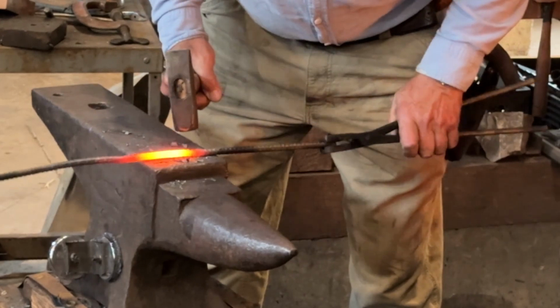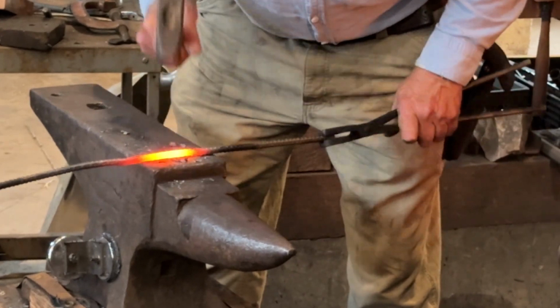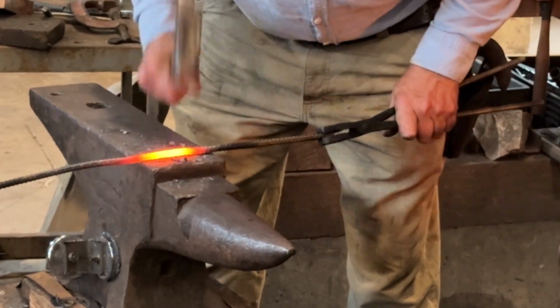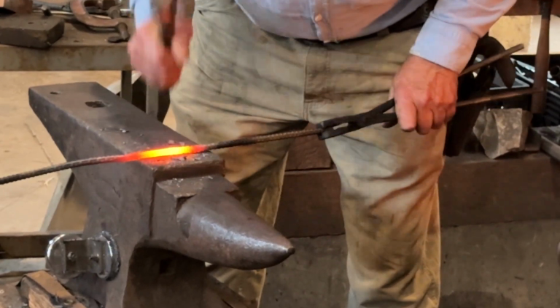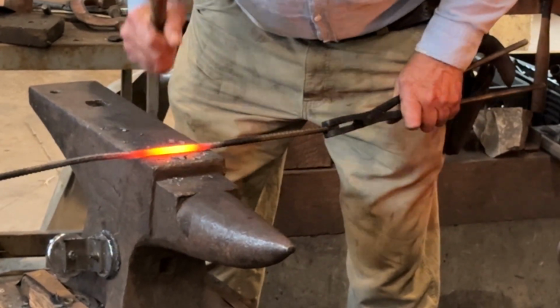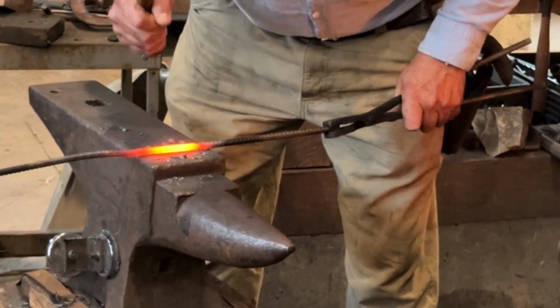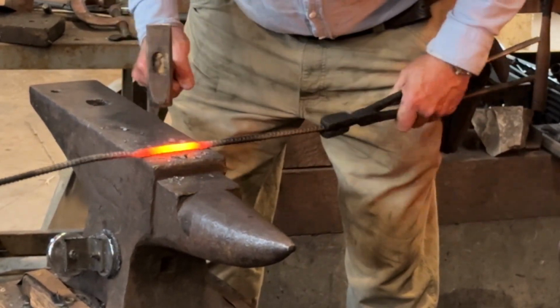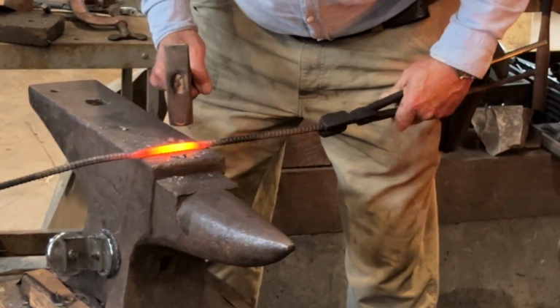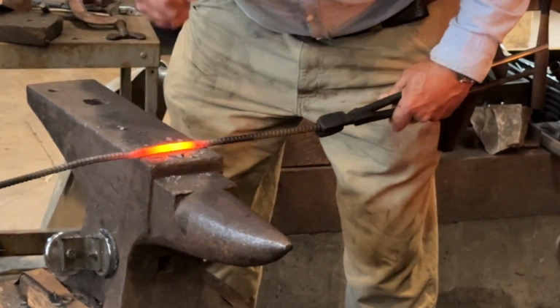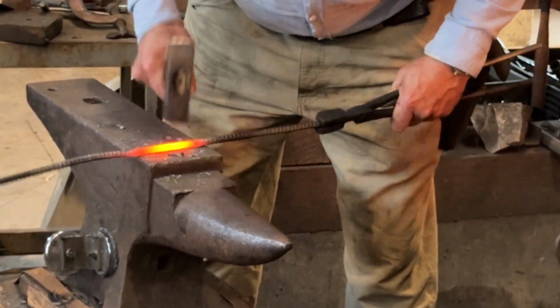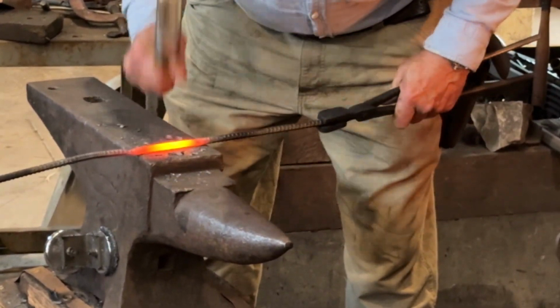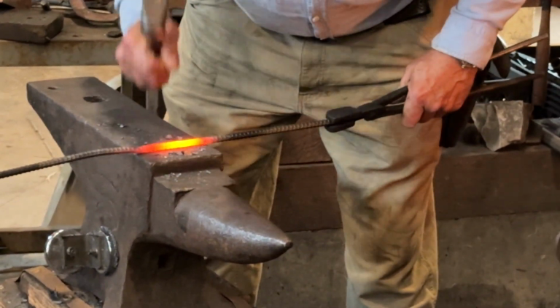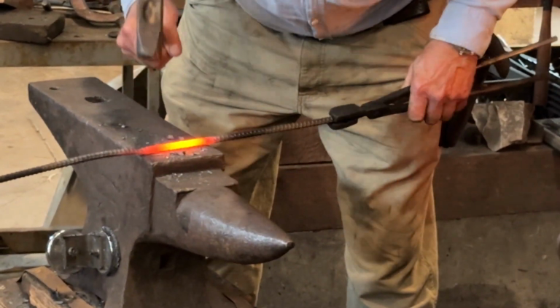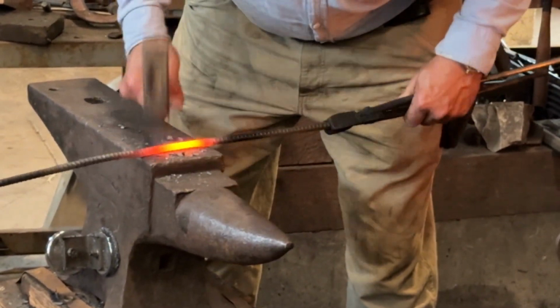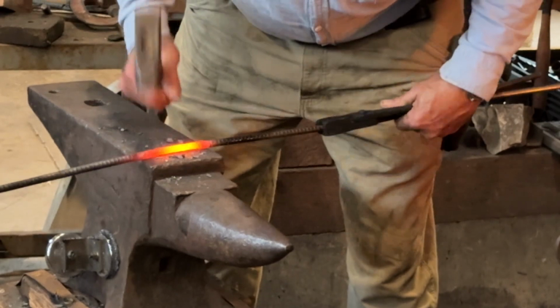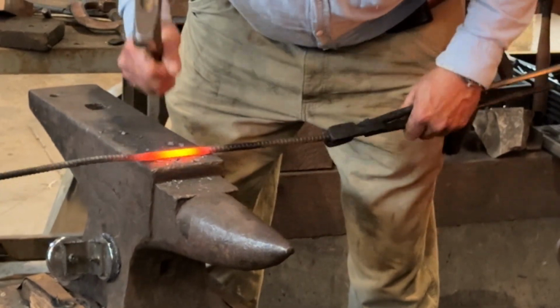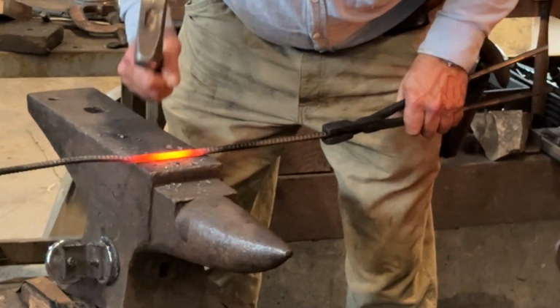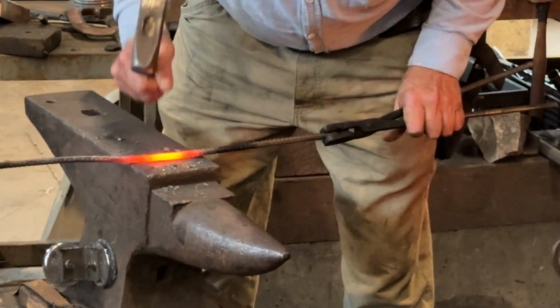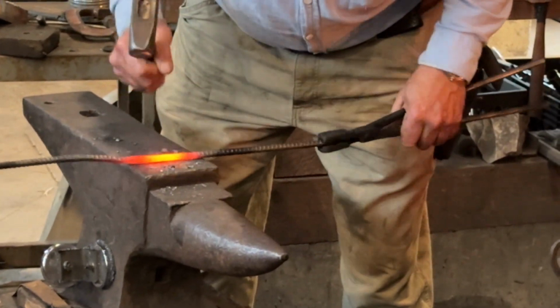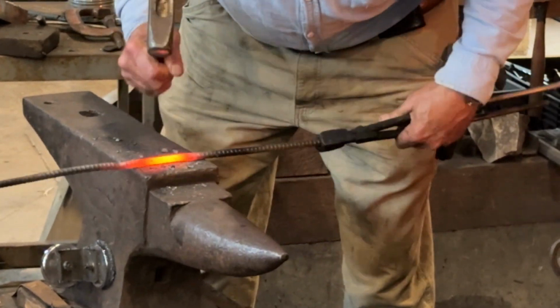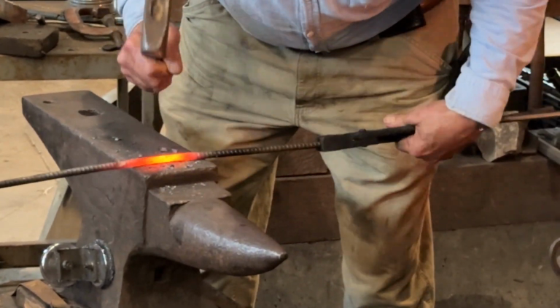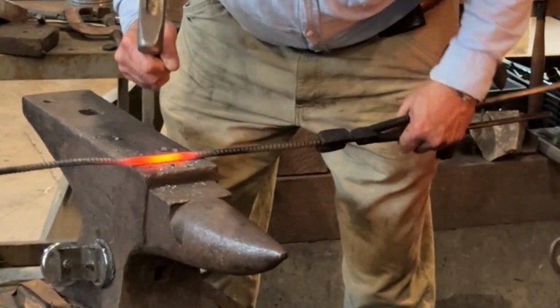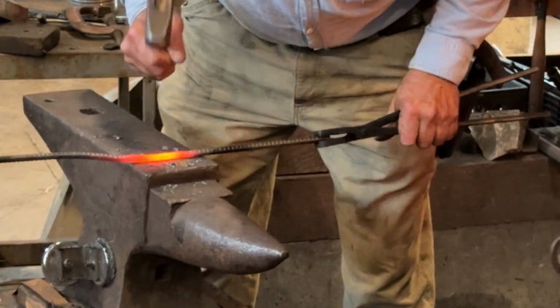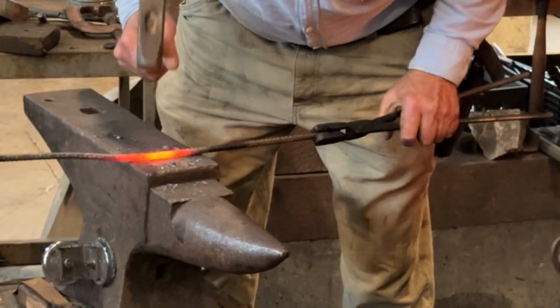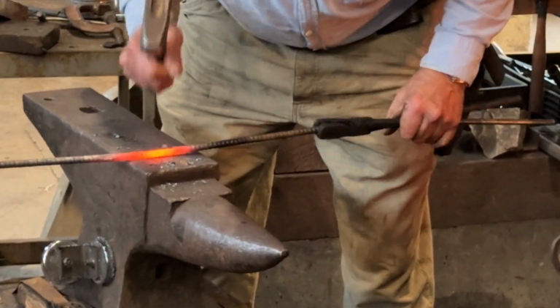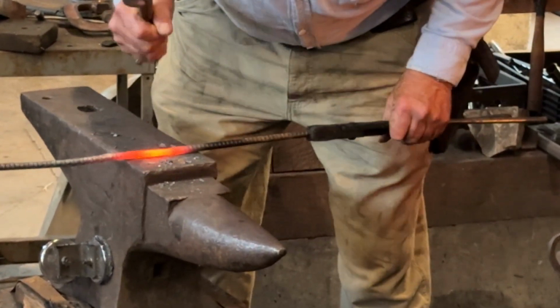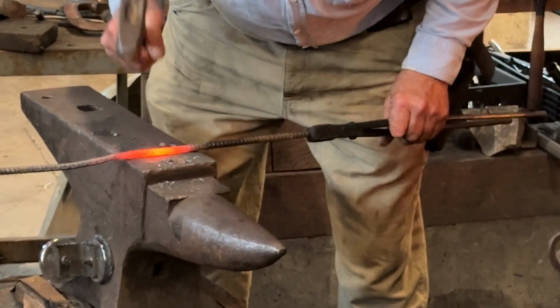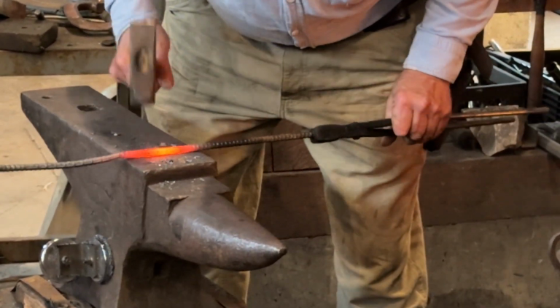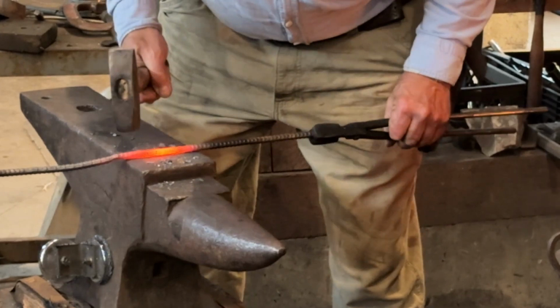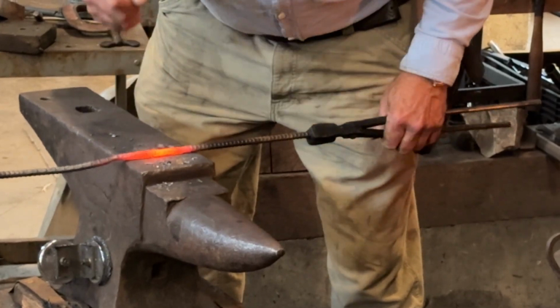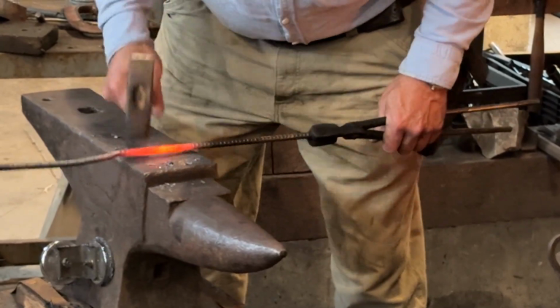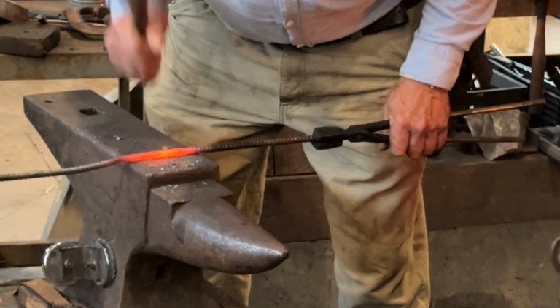I'm trying to be even and not distort it. Kind of go back and forth a little. Every time I see a high spot, I'll tap it down.